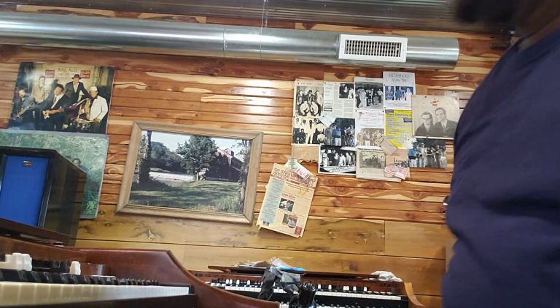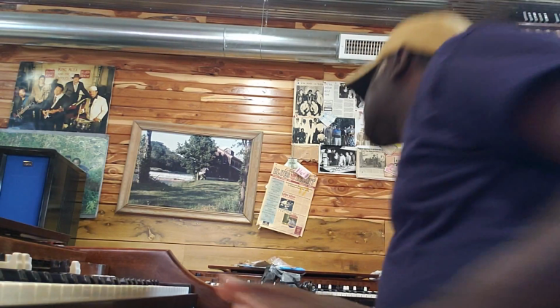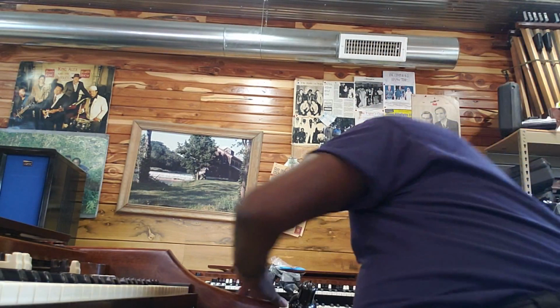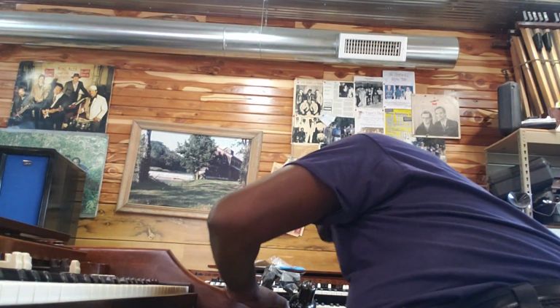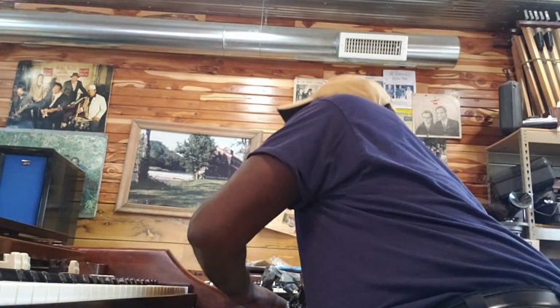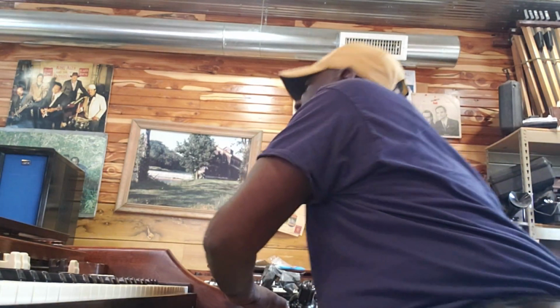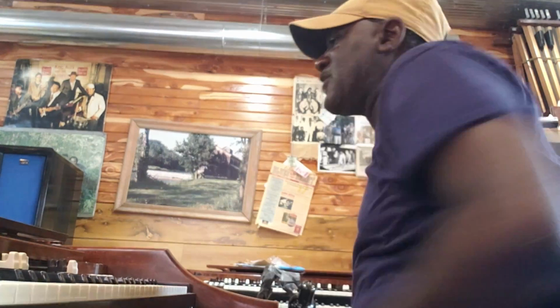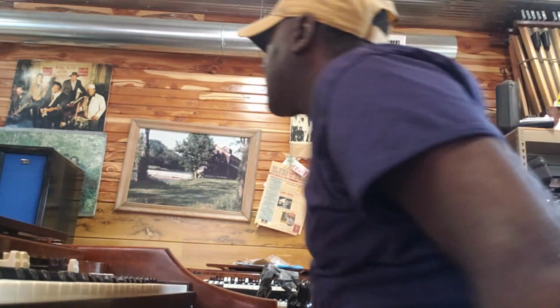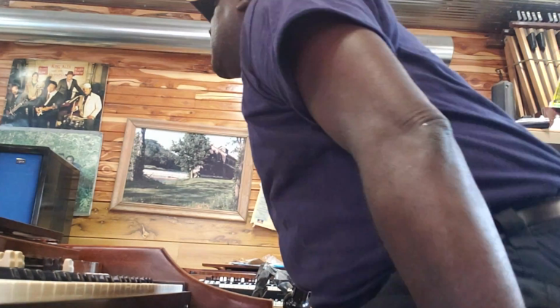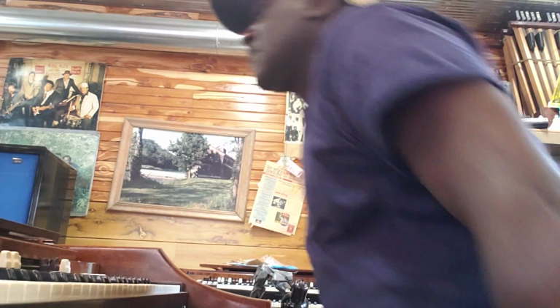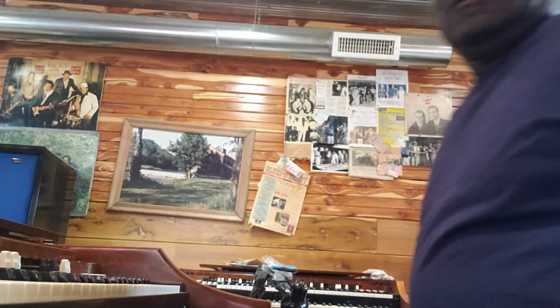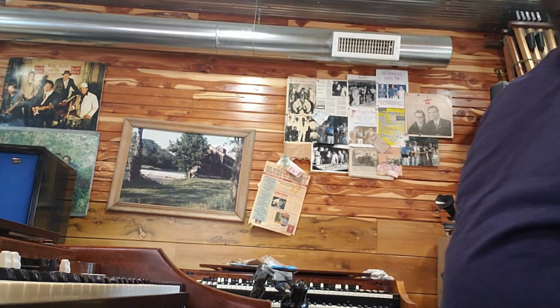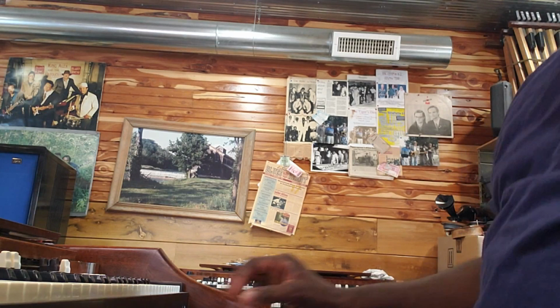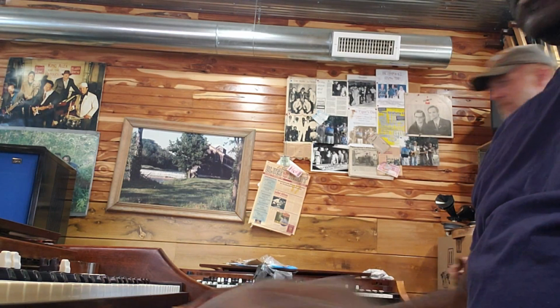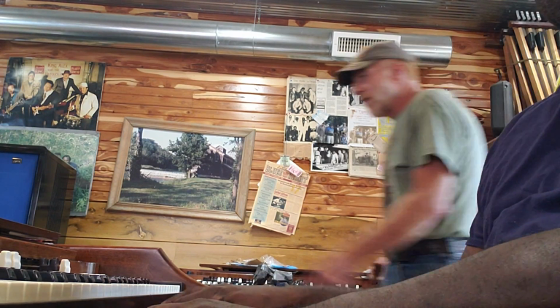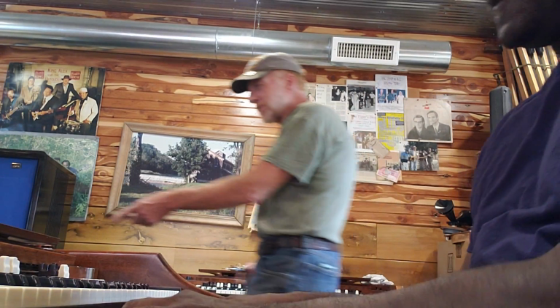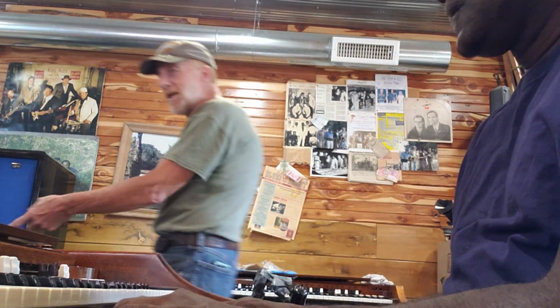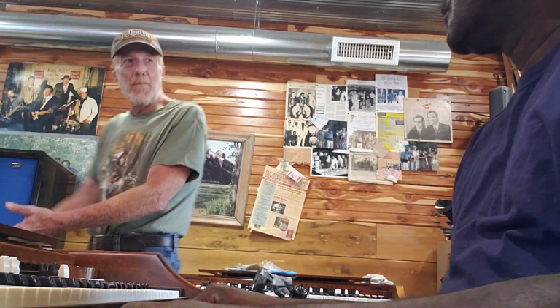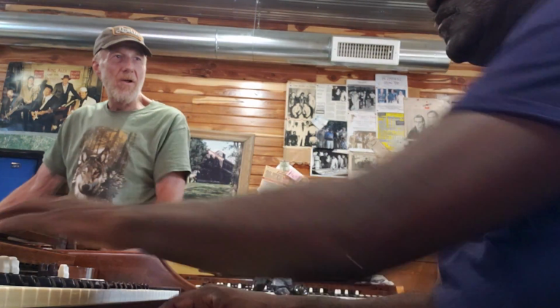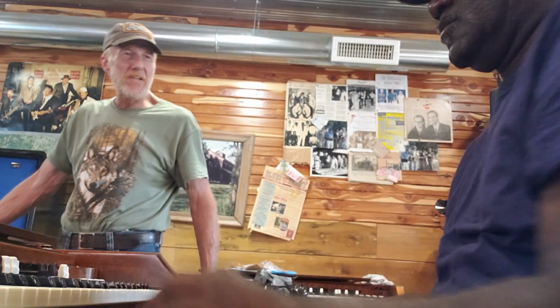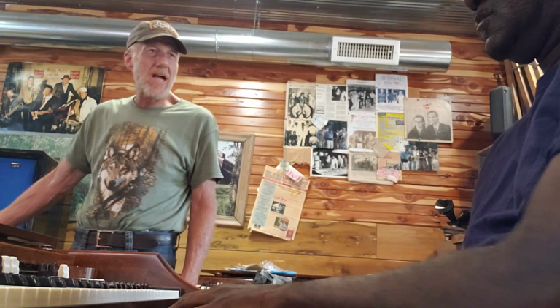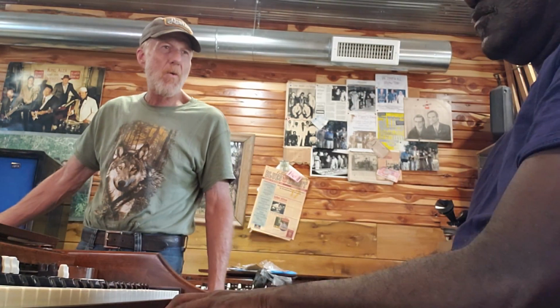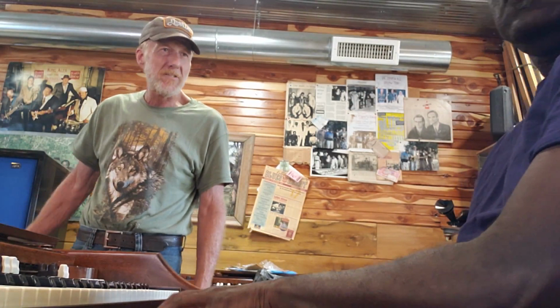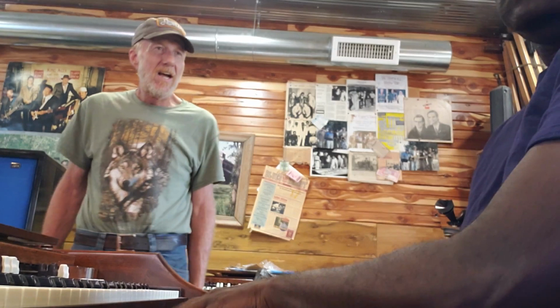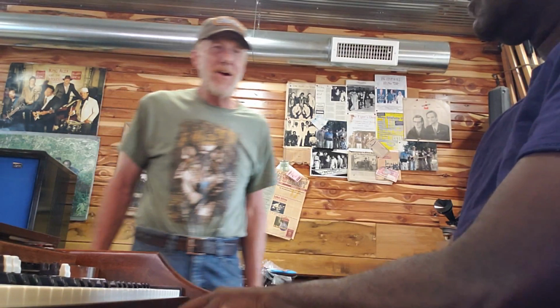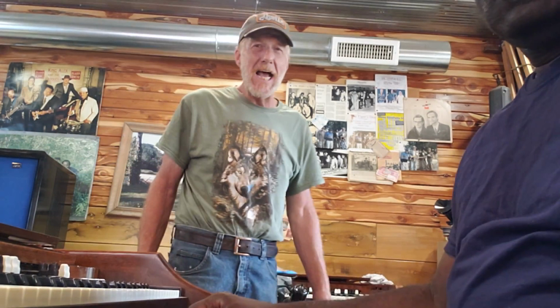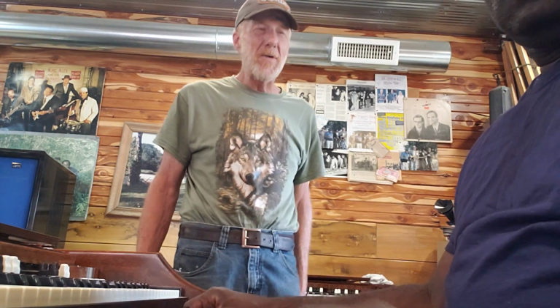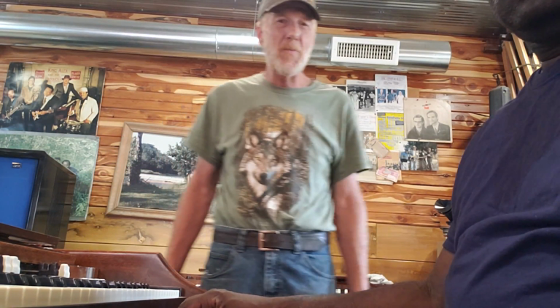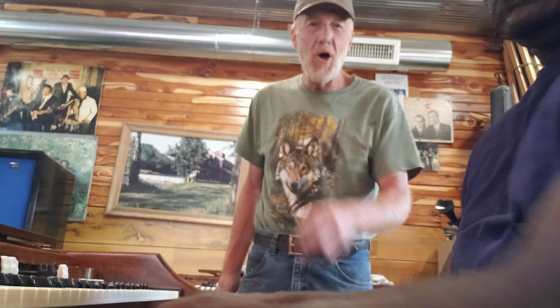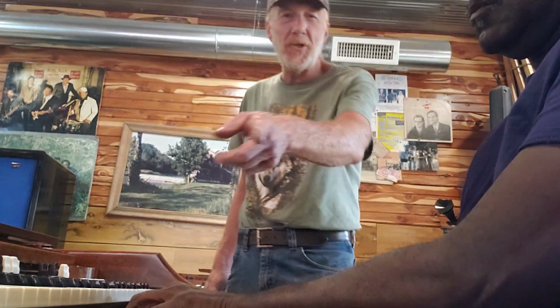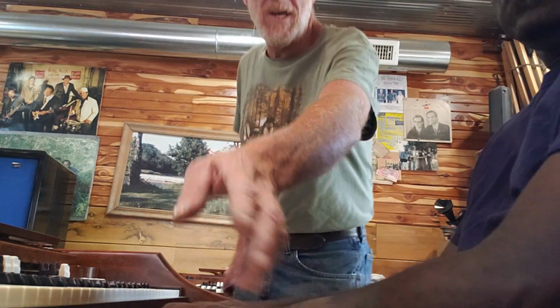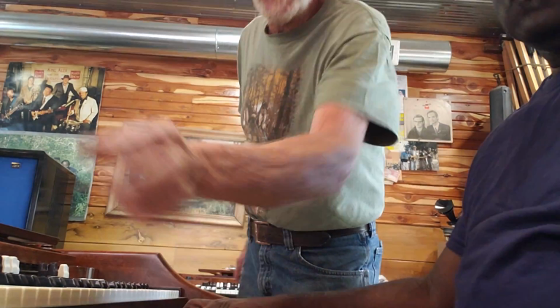Look at that amplifier — it's a solid-state panel. These things are like throwaways, but I figured out how to make them usable. I mean, here's your vision.